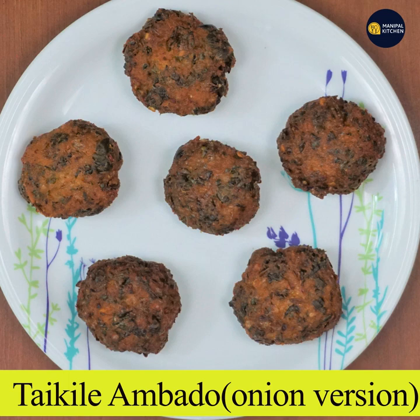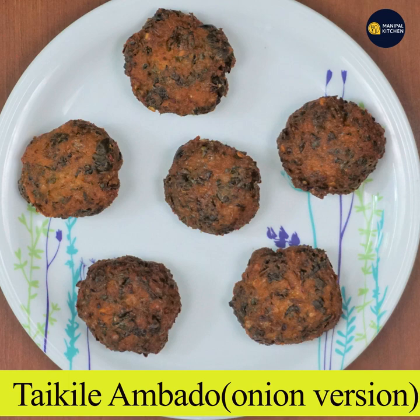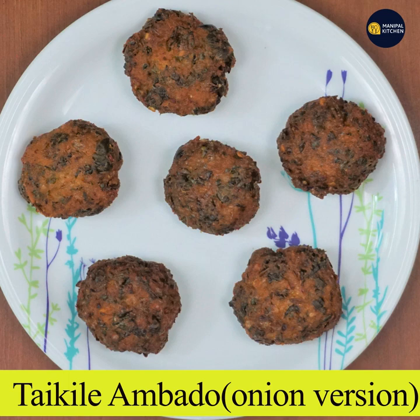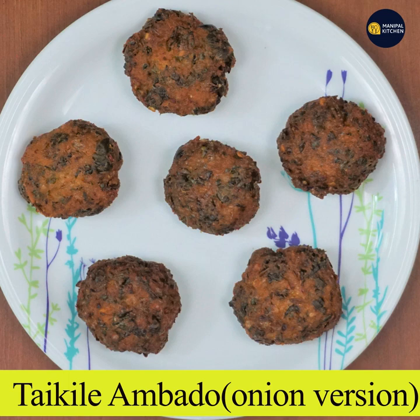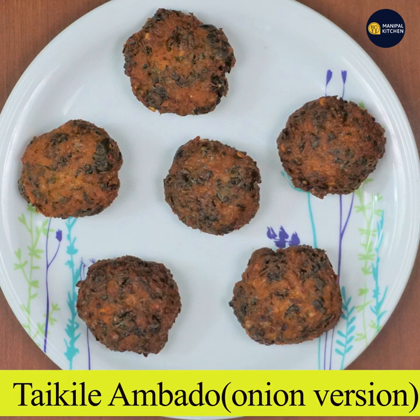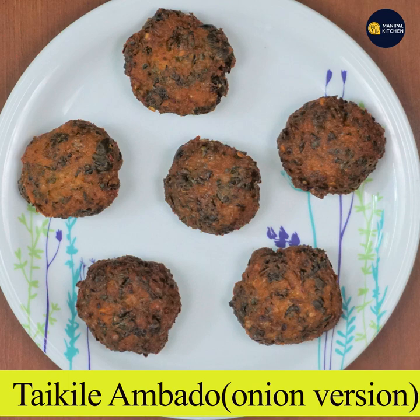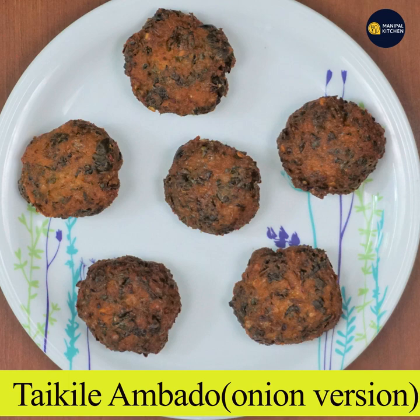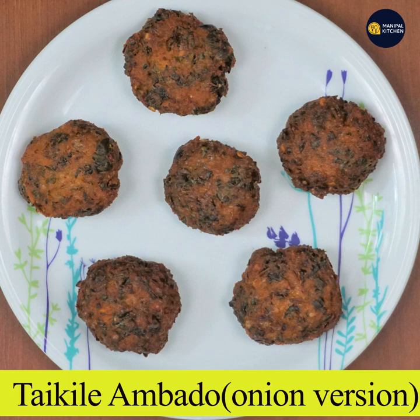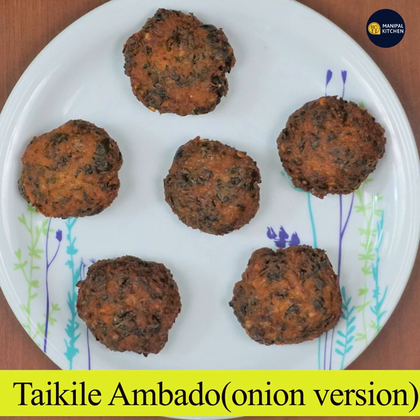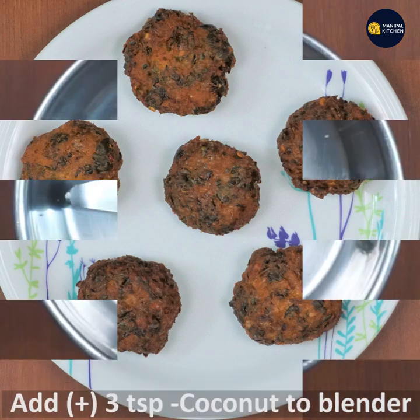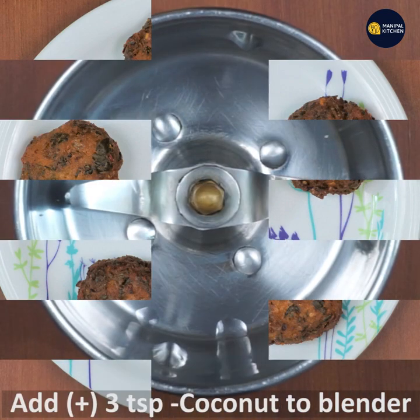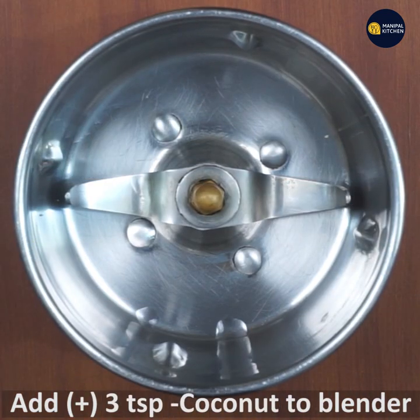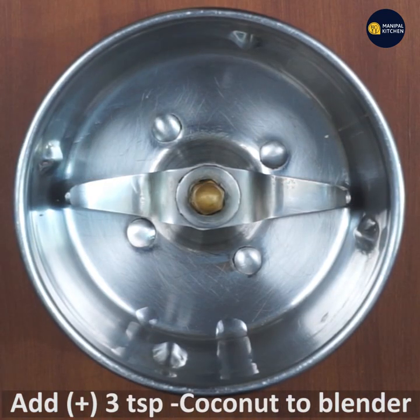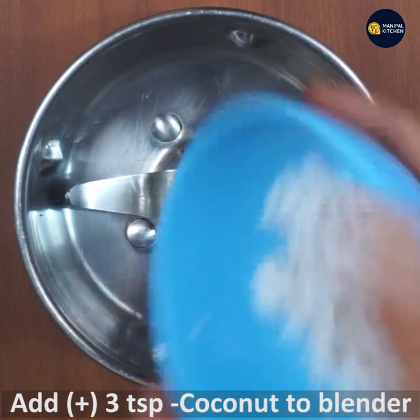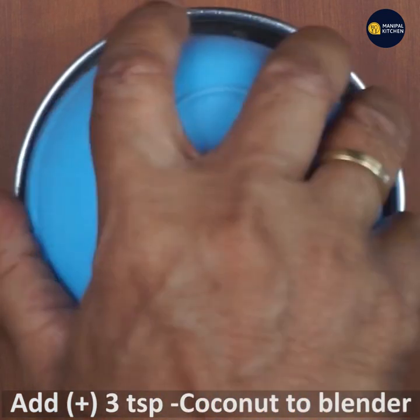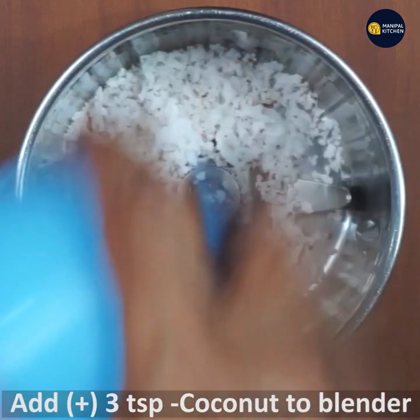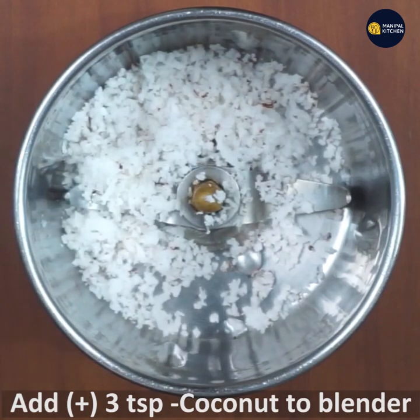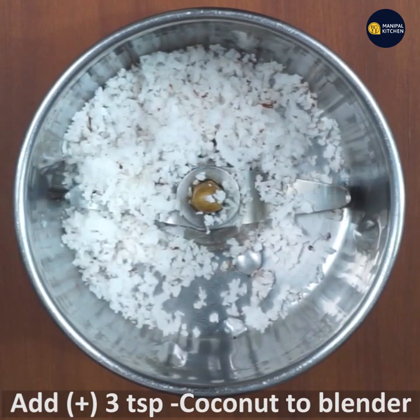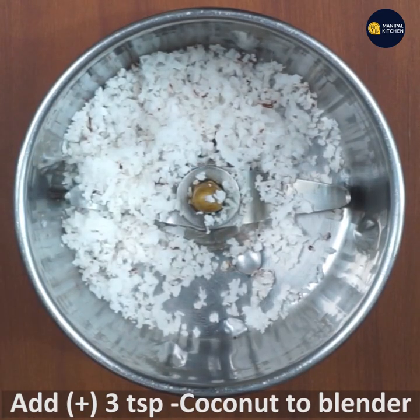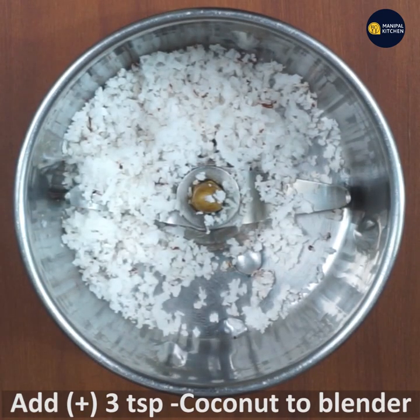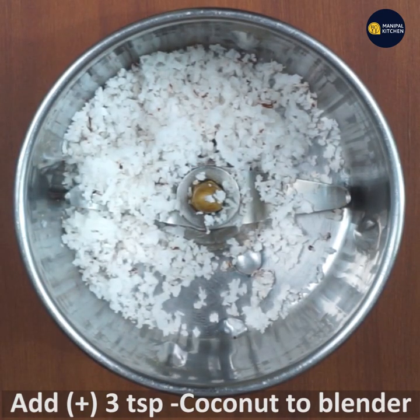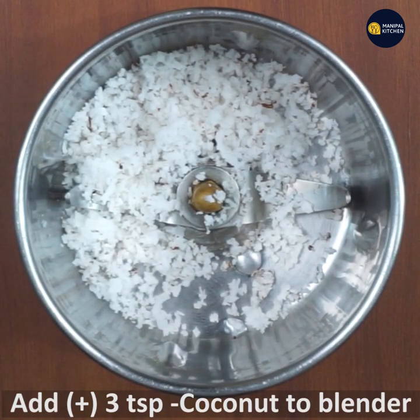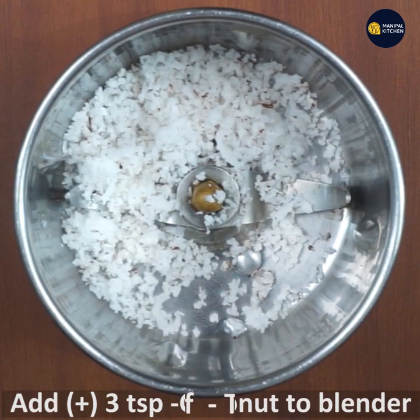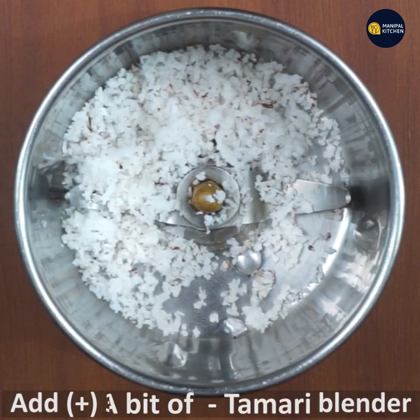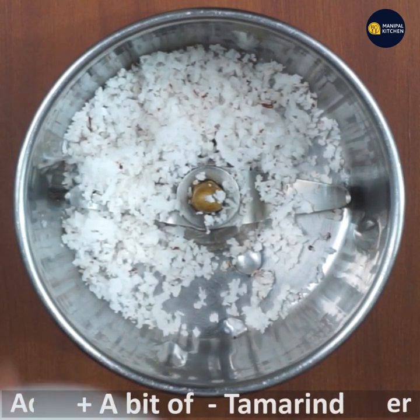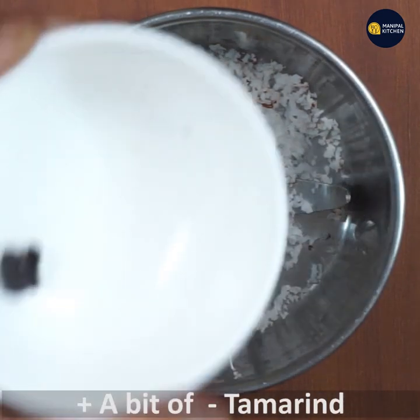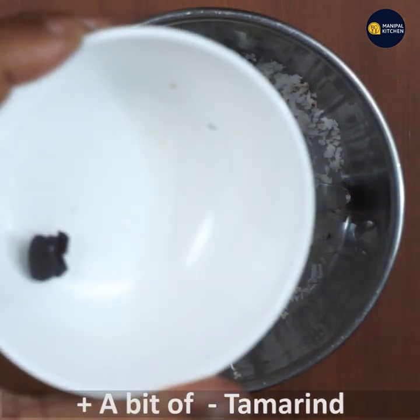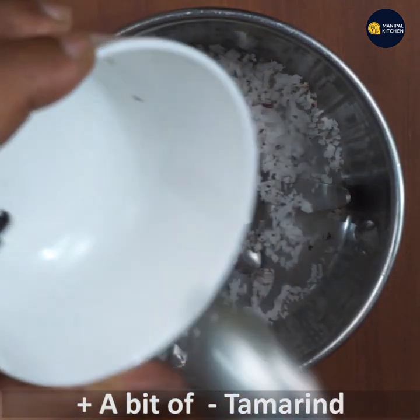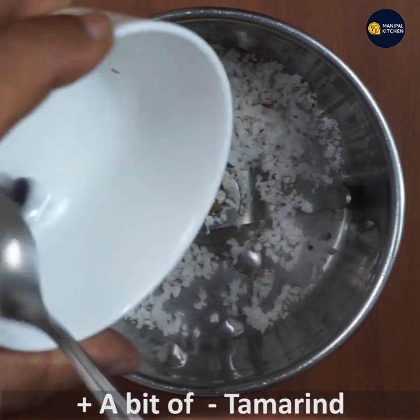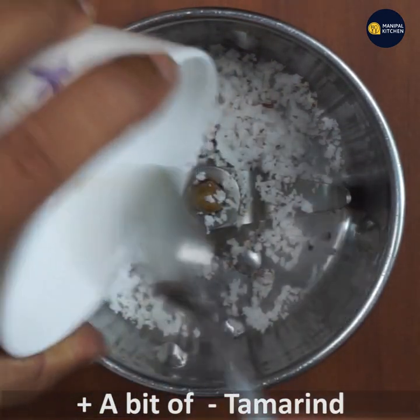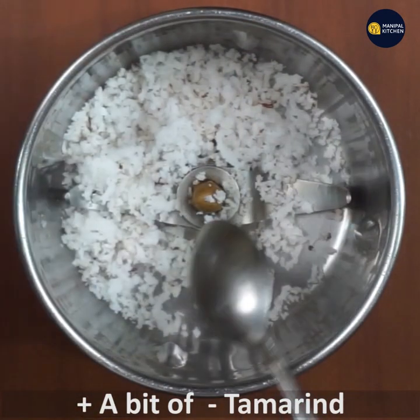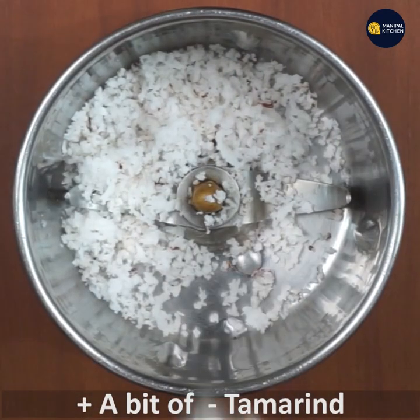It is a little bit of a leaf. 3 teaspoons of coconut. Add a tamarind.